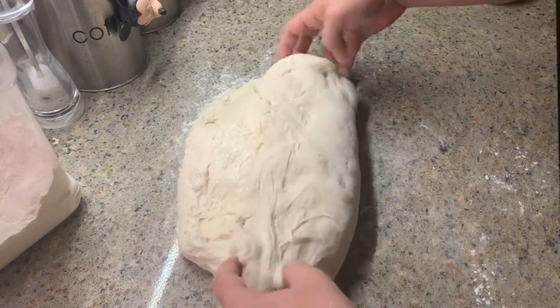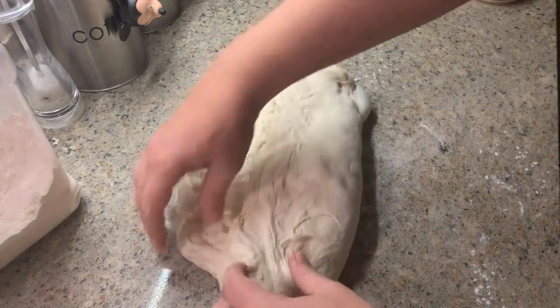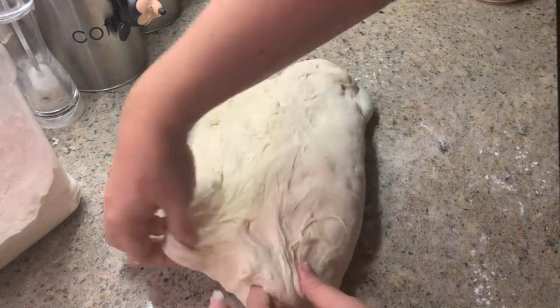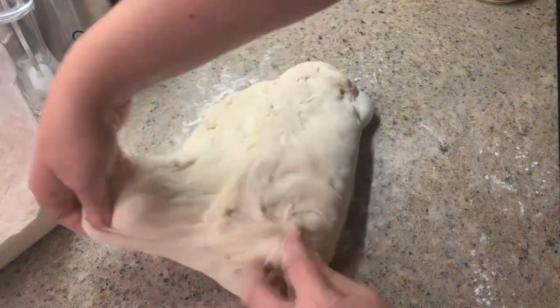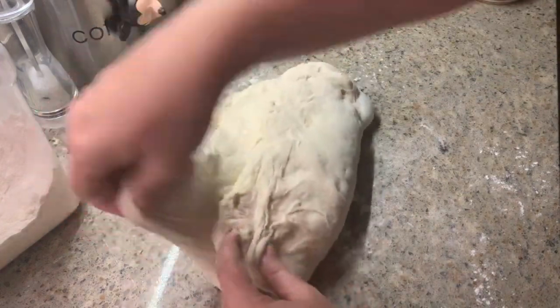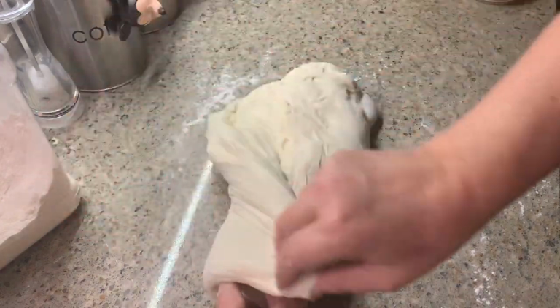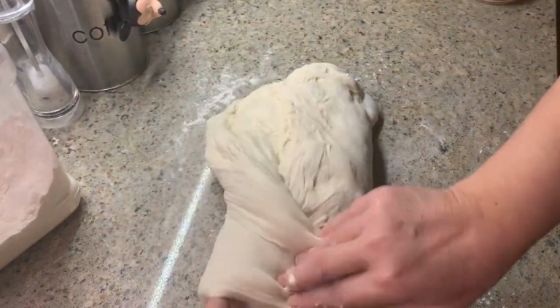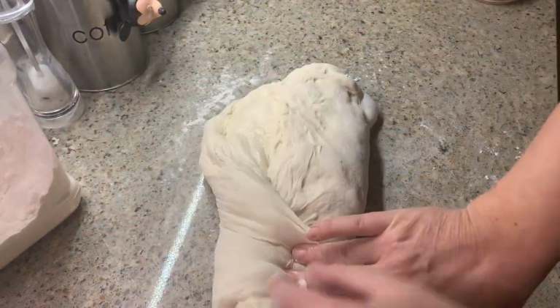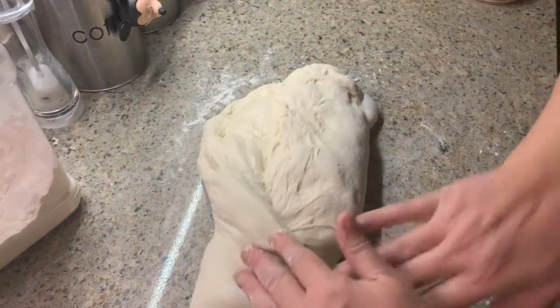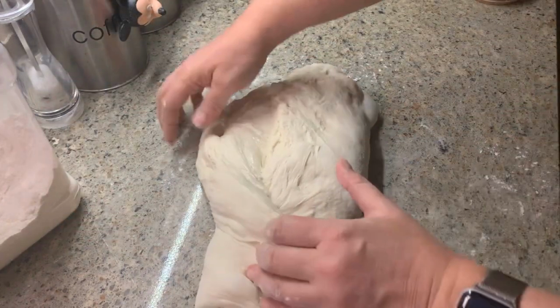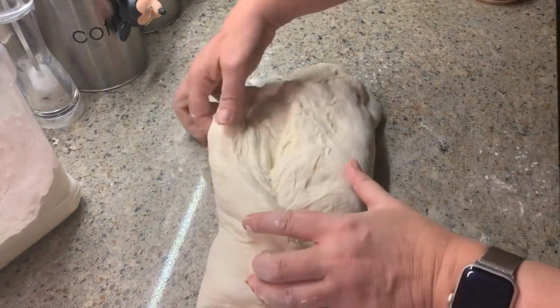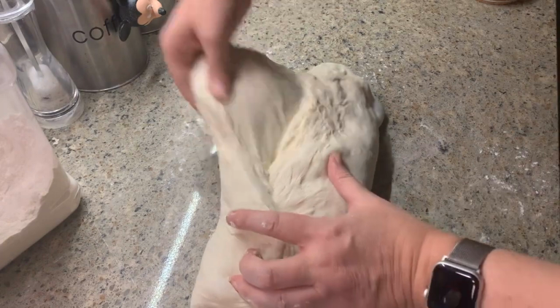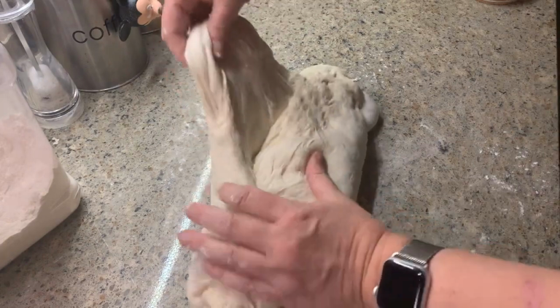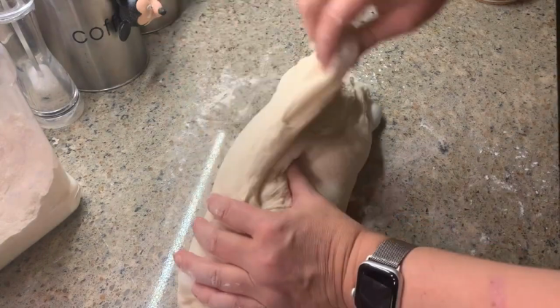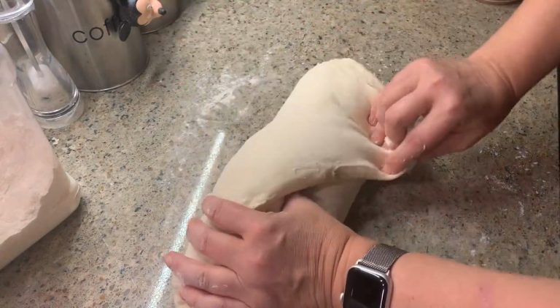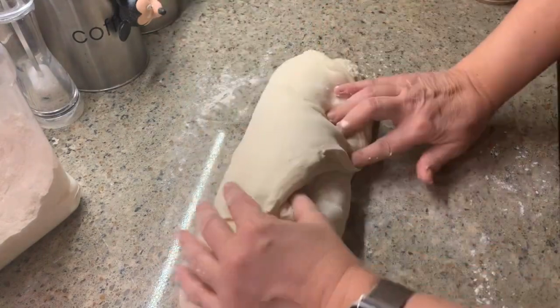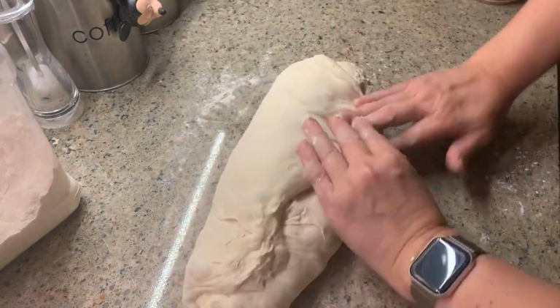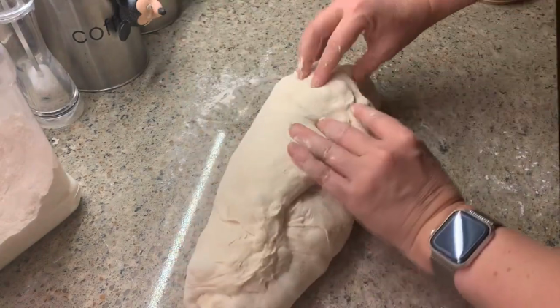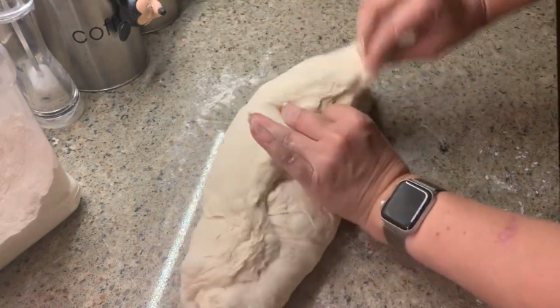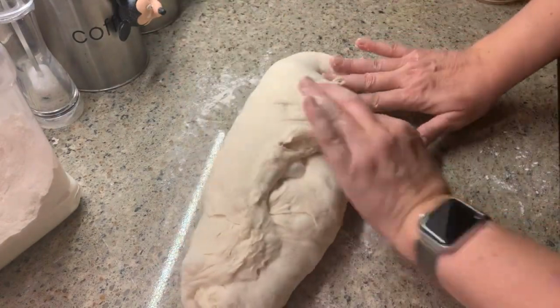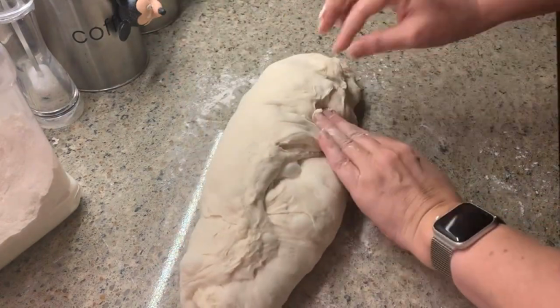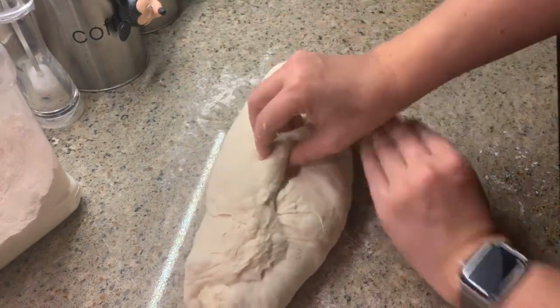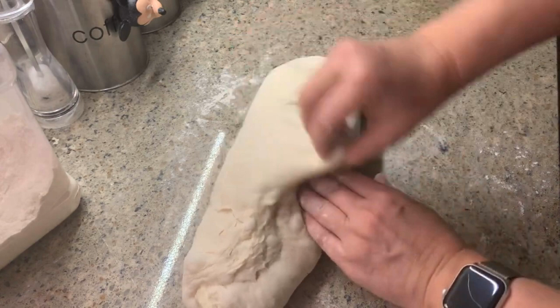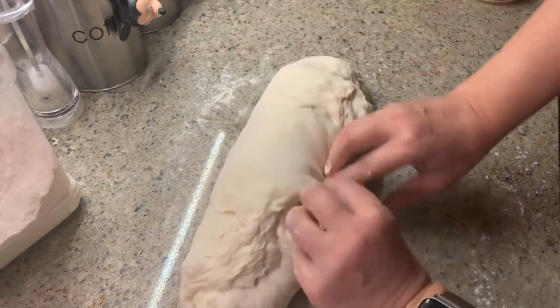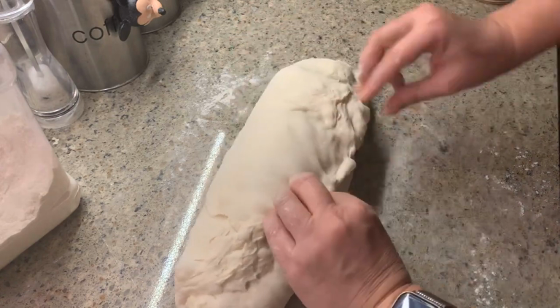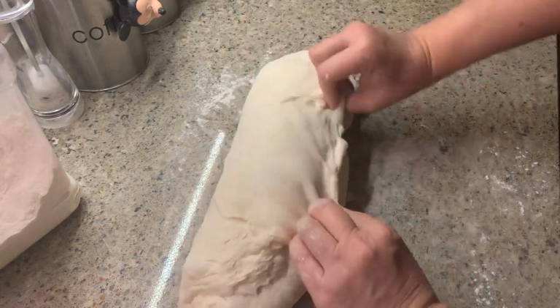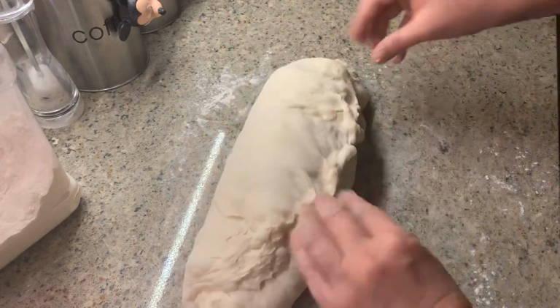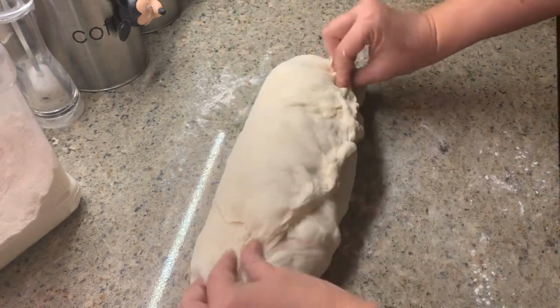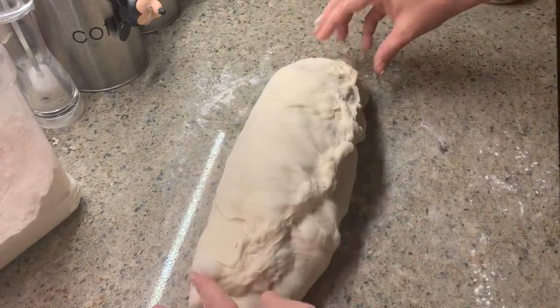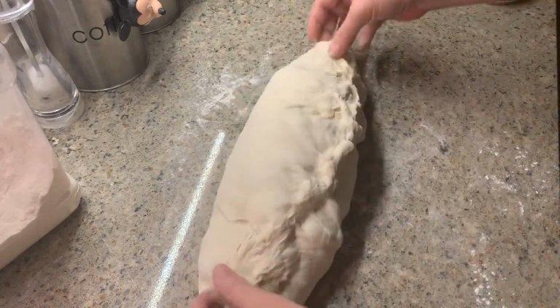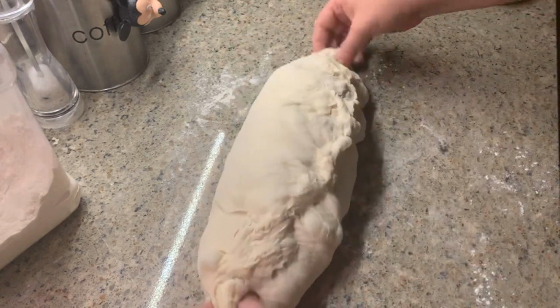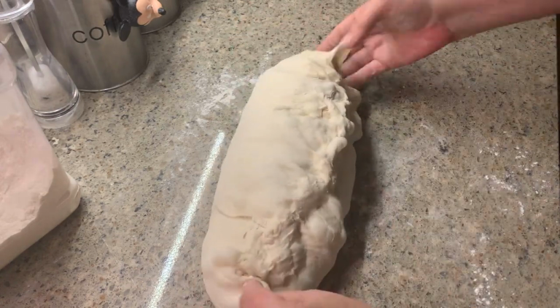Then you're going to take the top of your dough and begin folding it up and over the middle line. As you can see, I'm kind of pulling some tension into it as I do this, so the dough is getting tighter on the outsides.